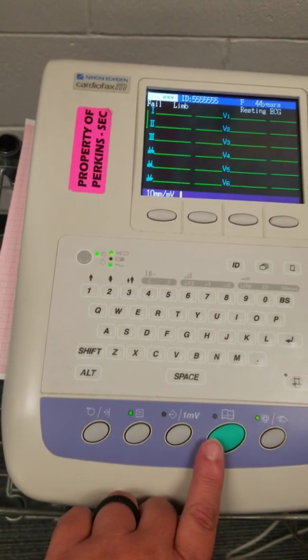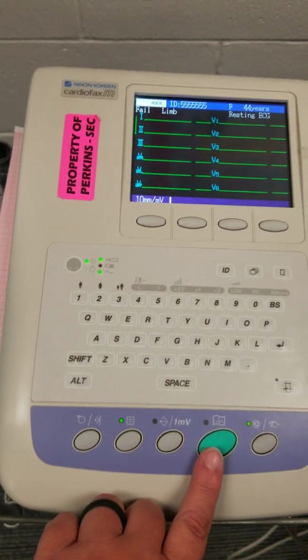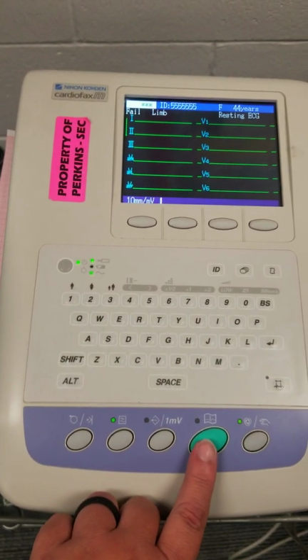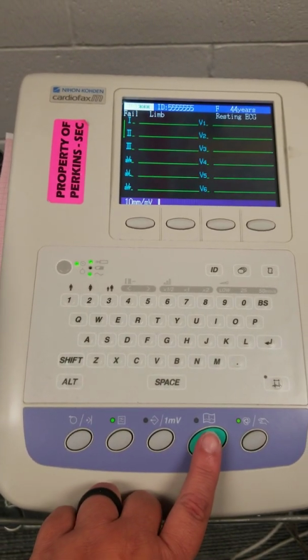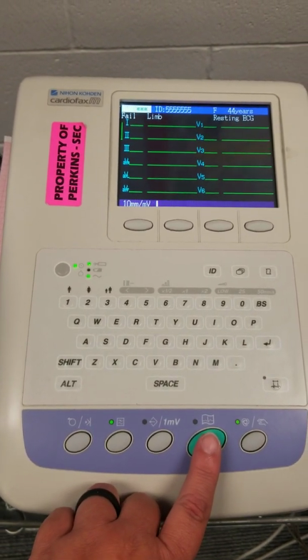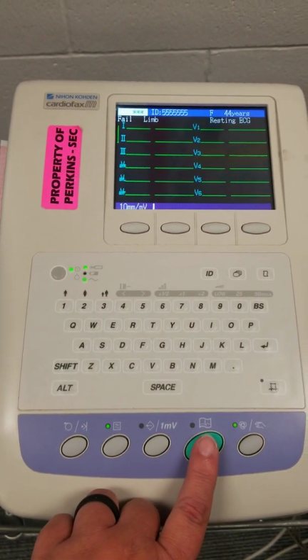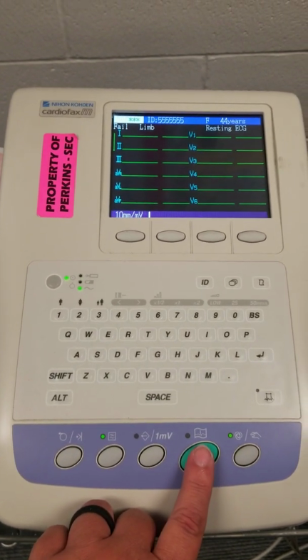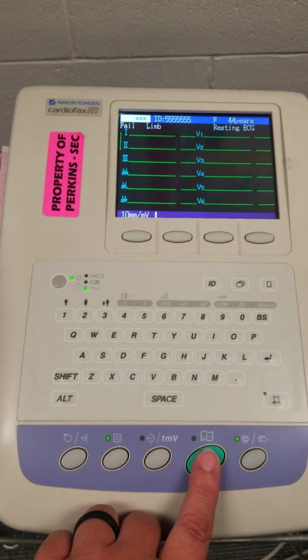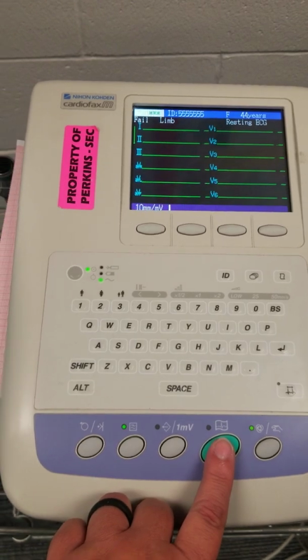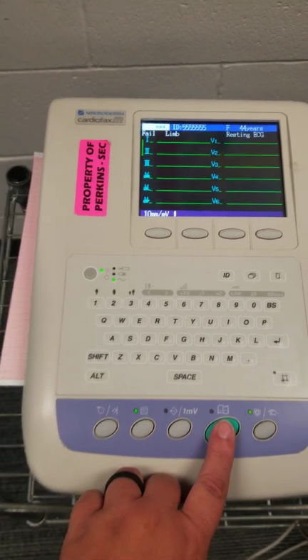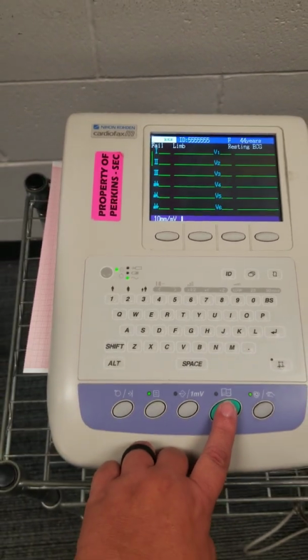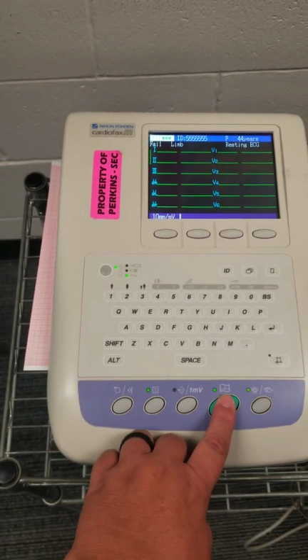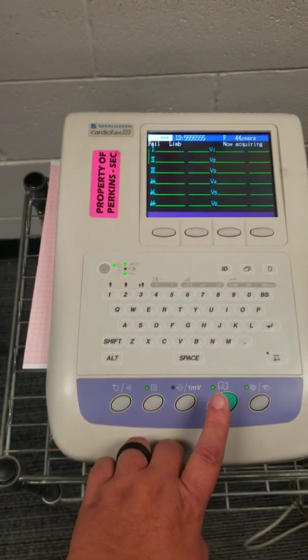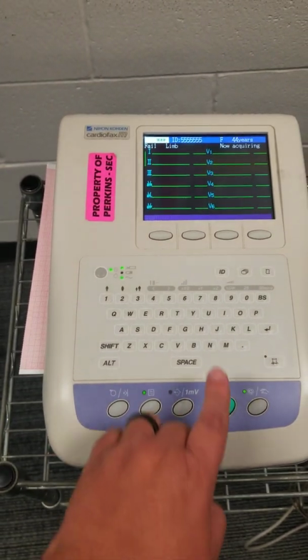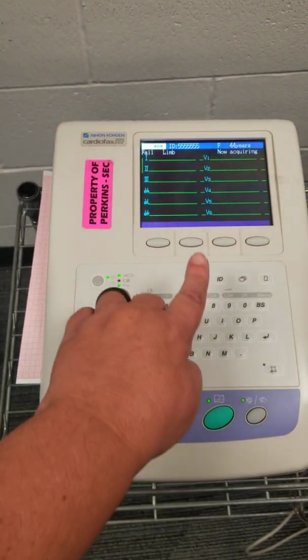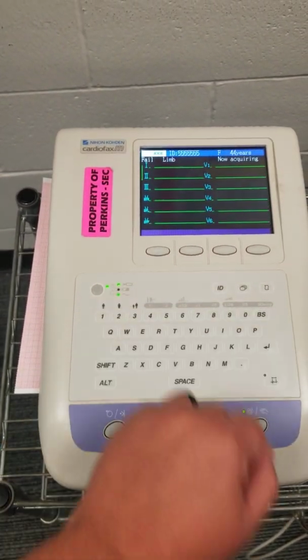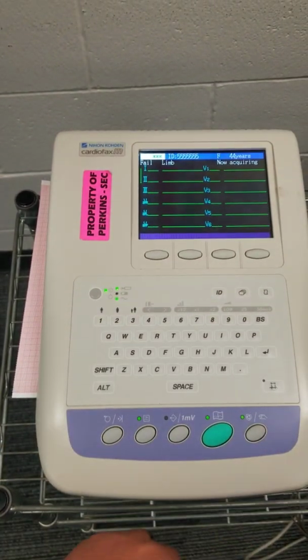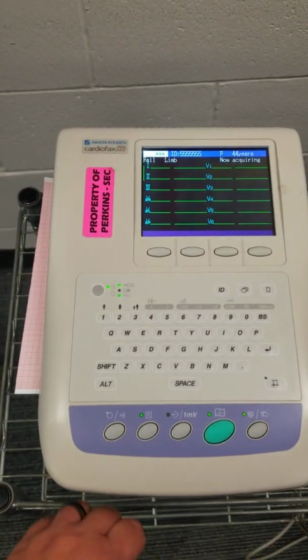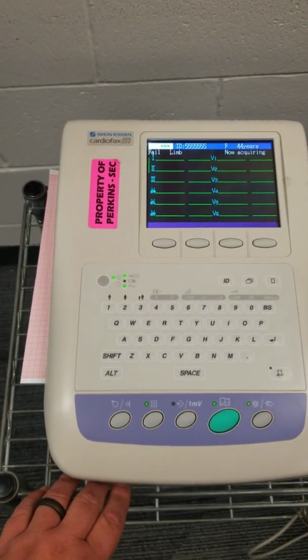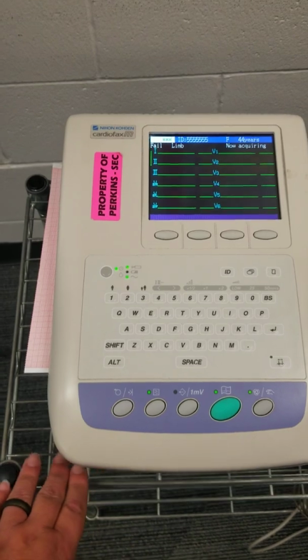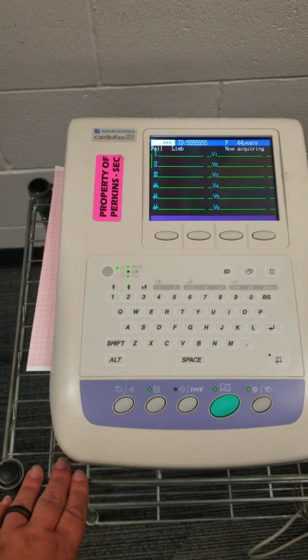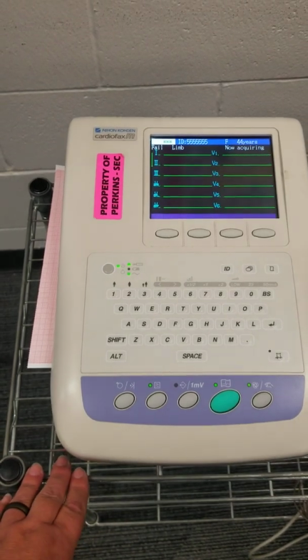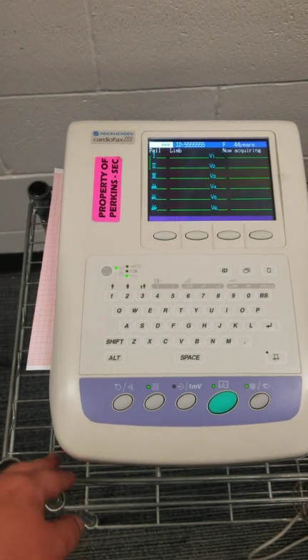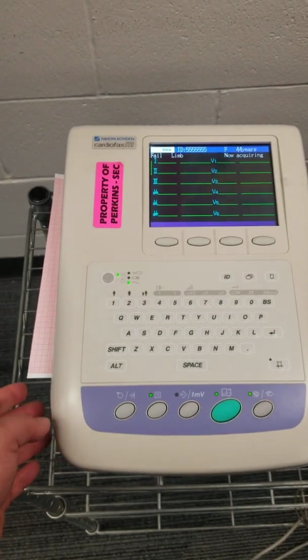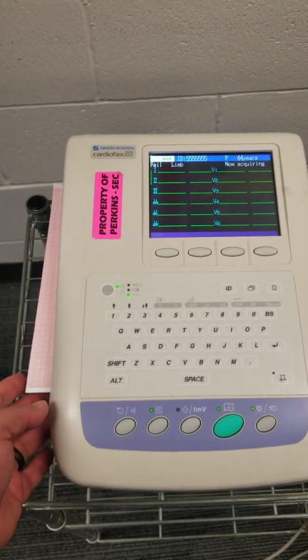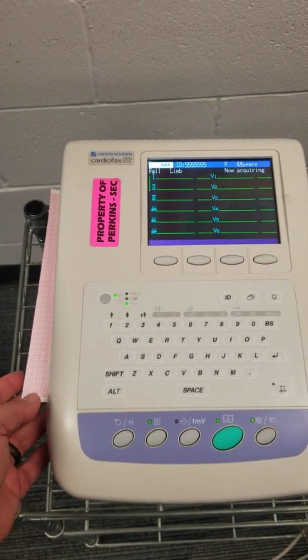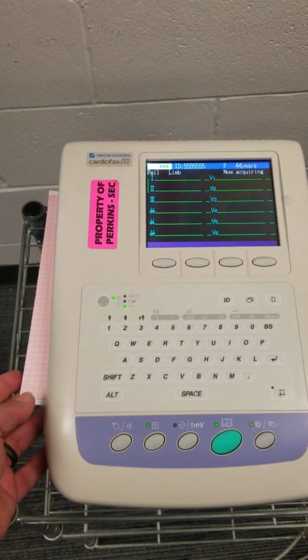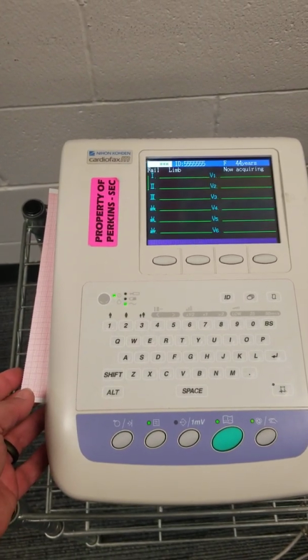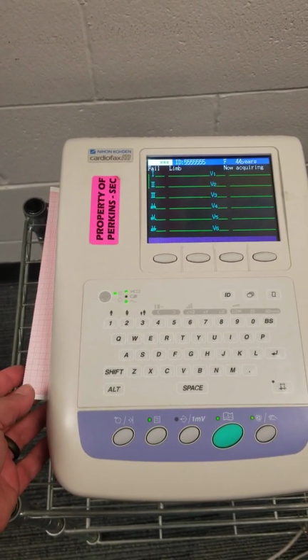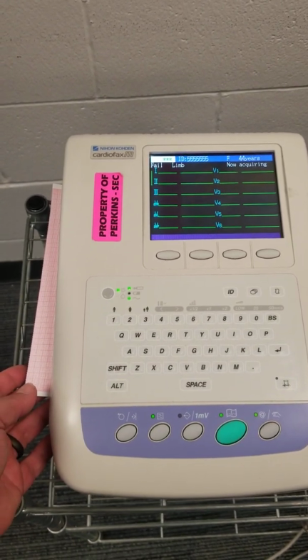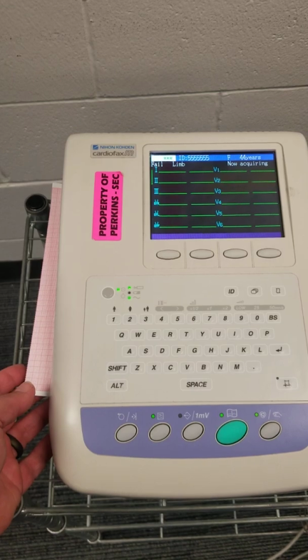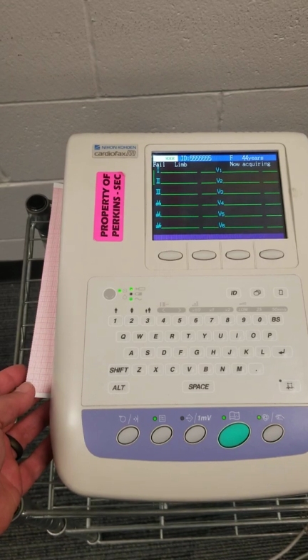The green button is my print button. I'm going to click it, and I will see where it says 'now acquiring.' Once it's done acquiring and it has read what it needs to, it will begin to print out.